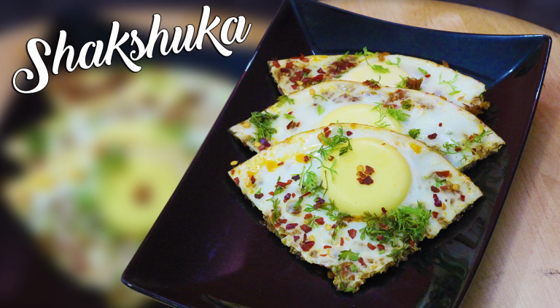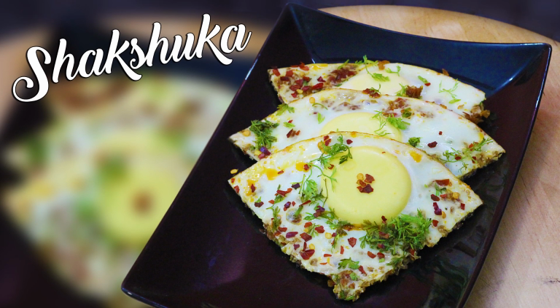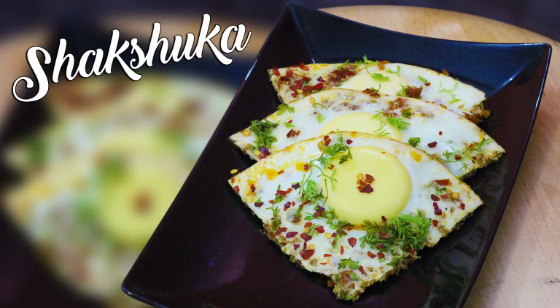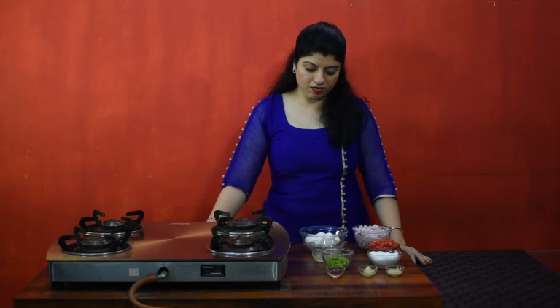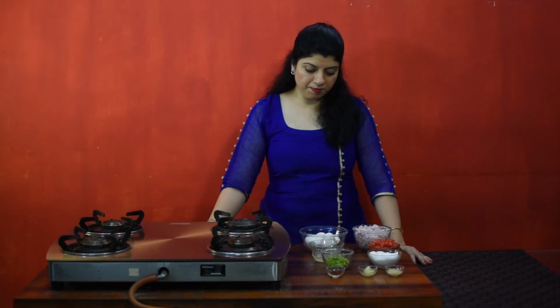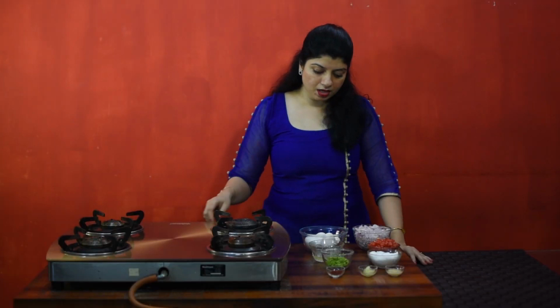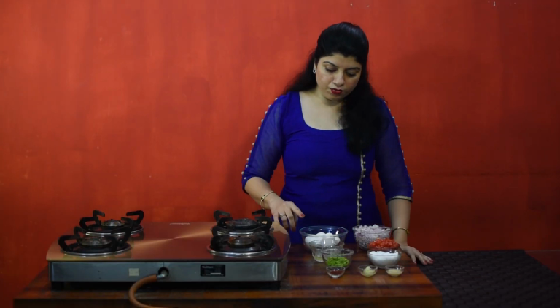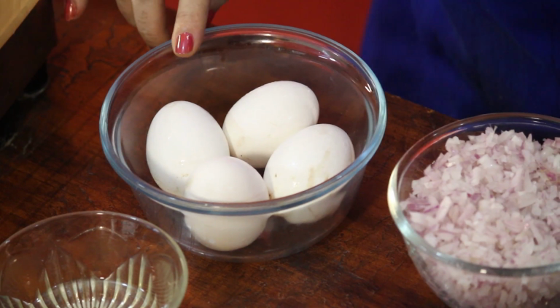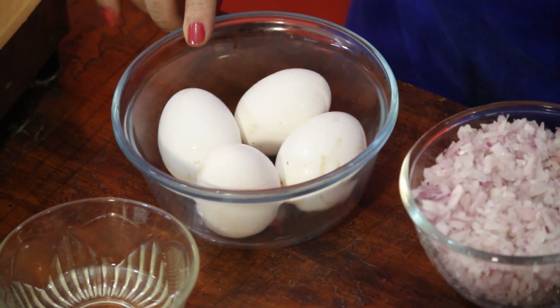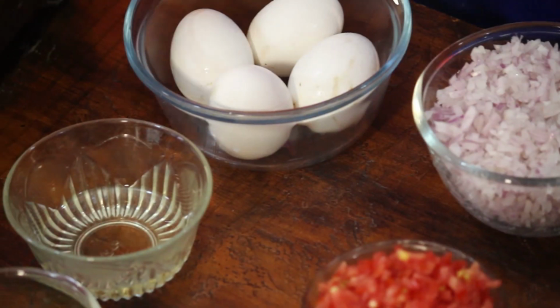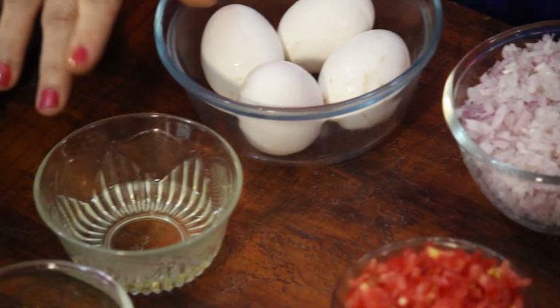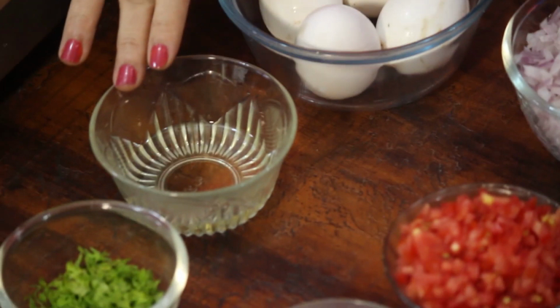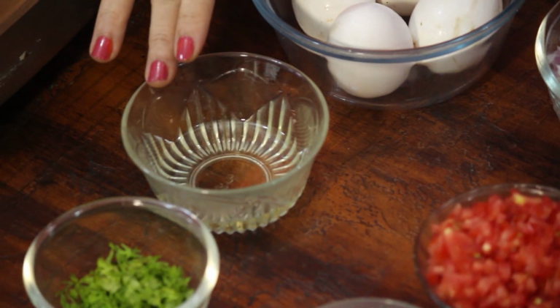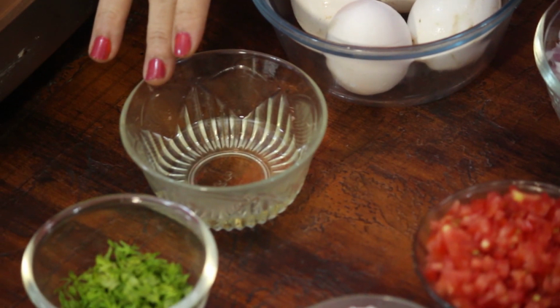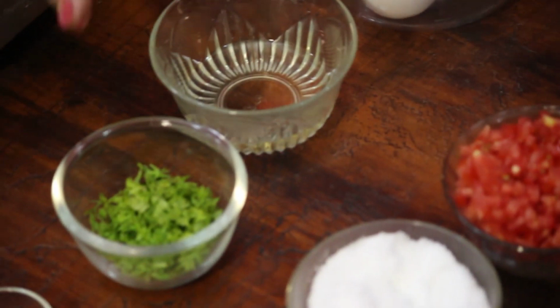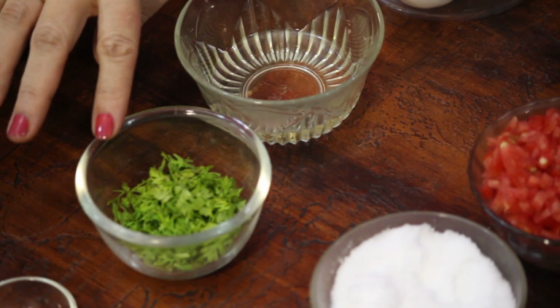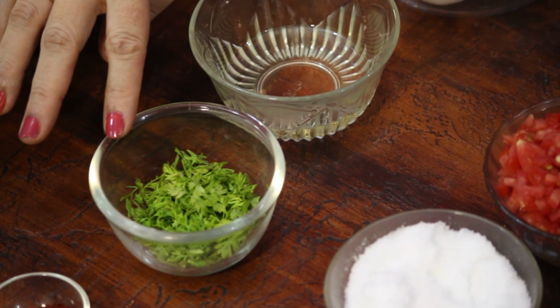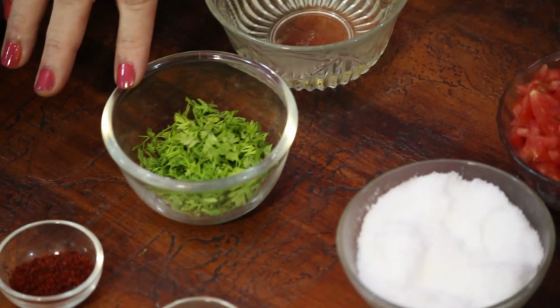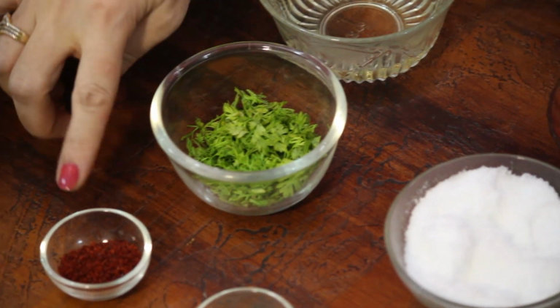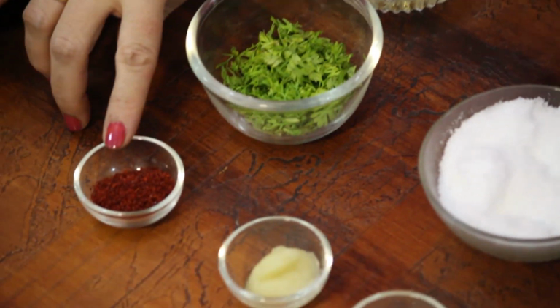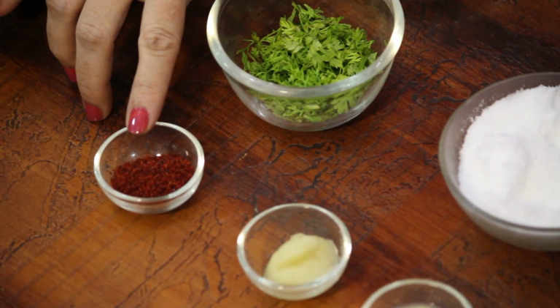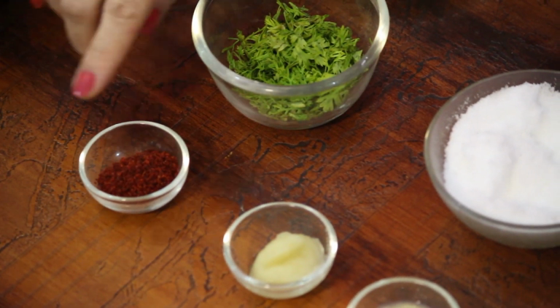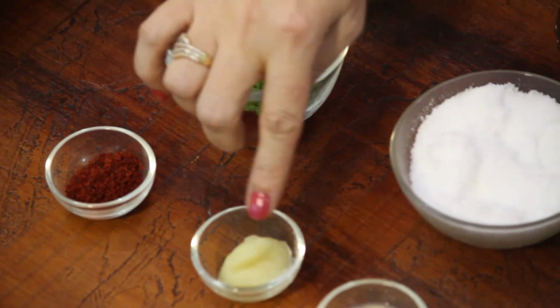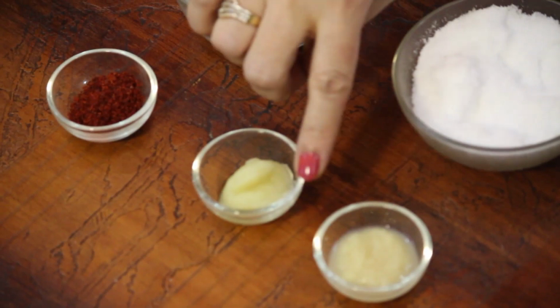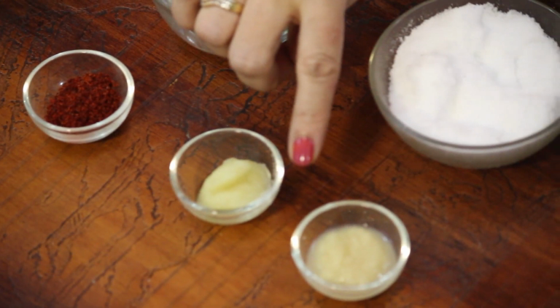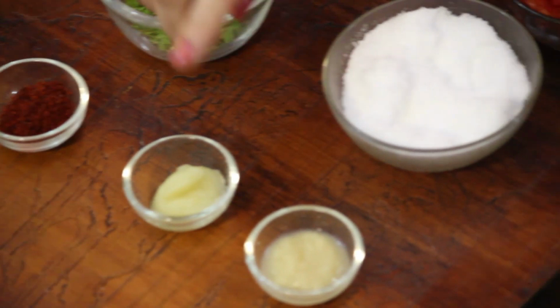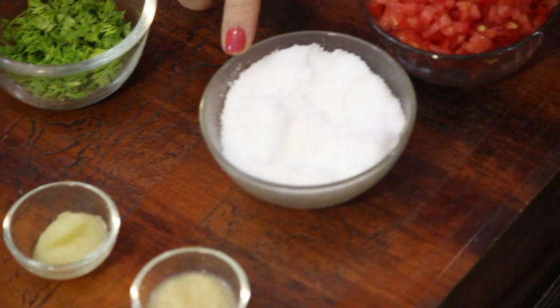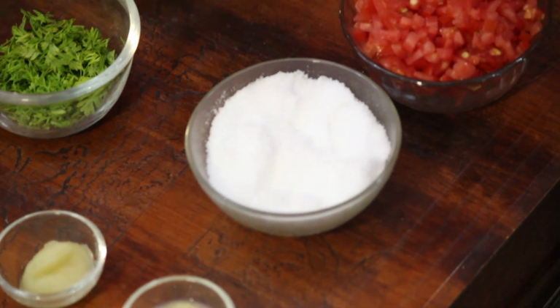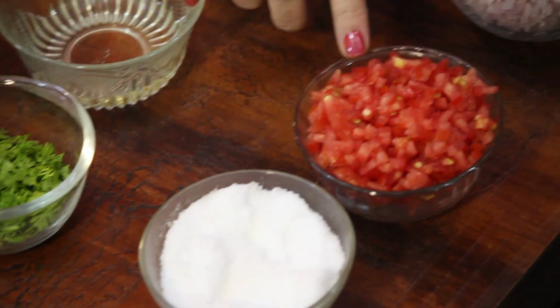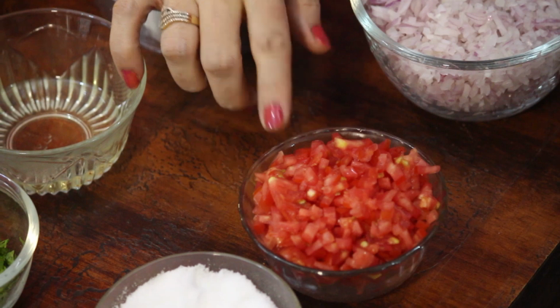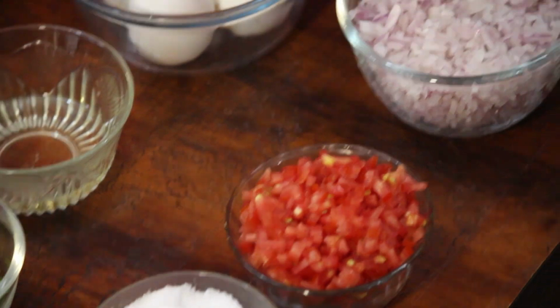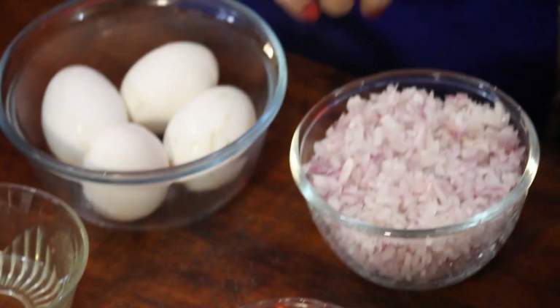For the Shakshuka we require 4 eggs, 2 tbsp of oil, coriander for garnishing, red chili powder, ginger and garlic paste, salt, tomatoes and onions.